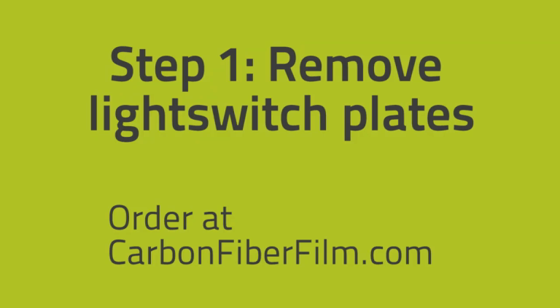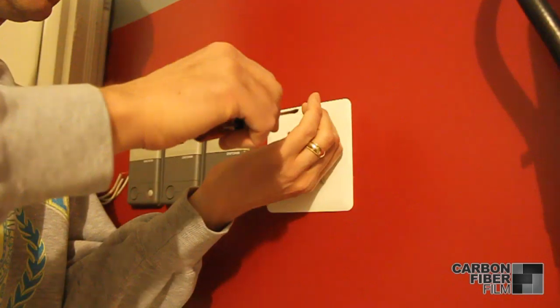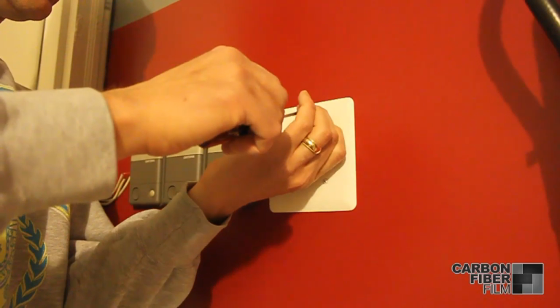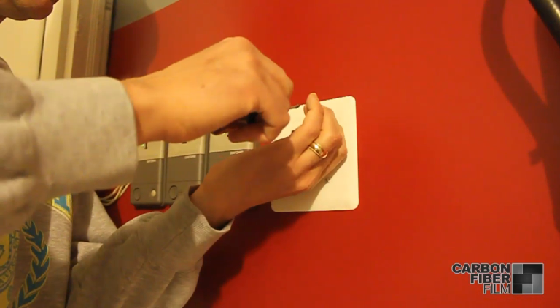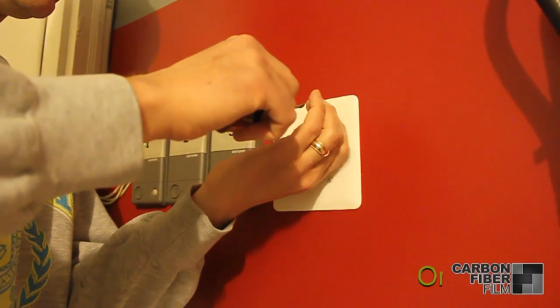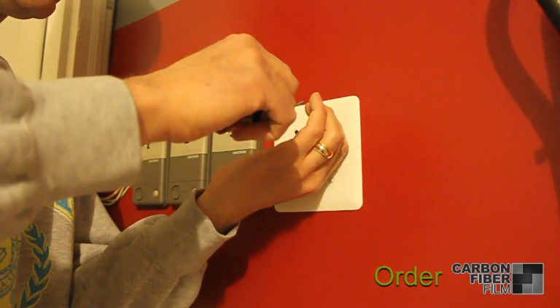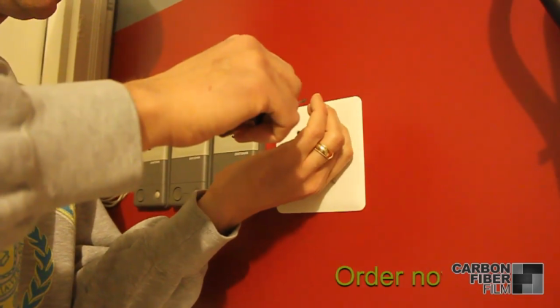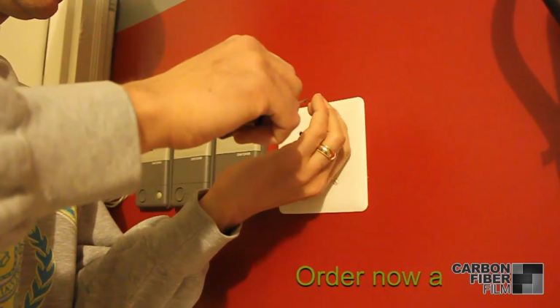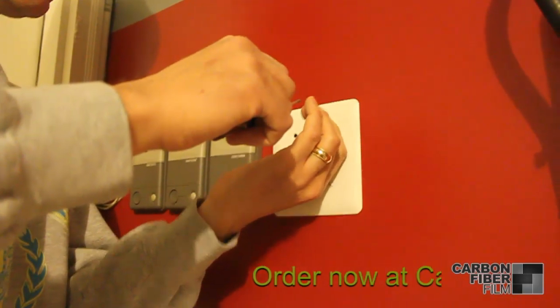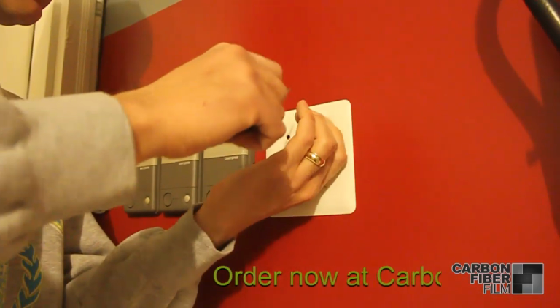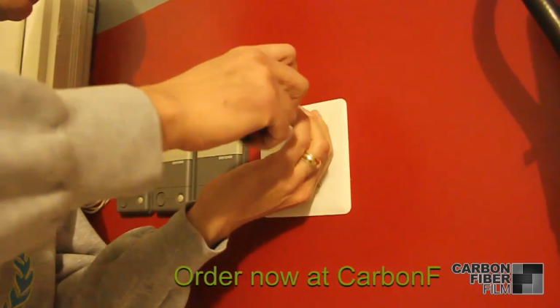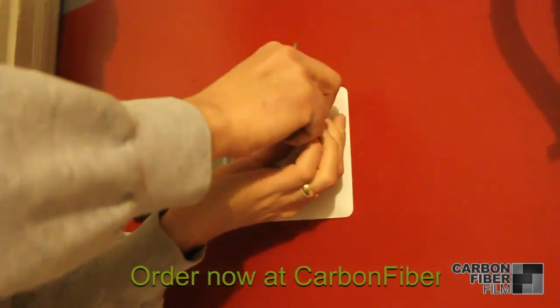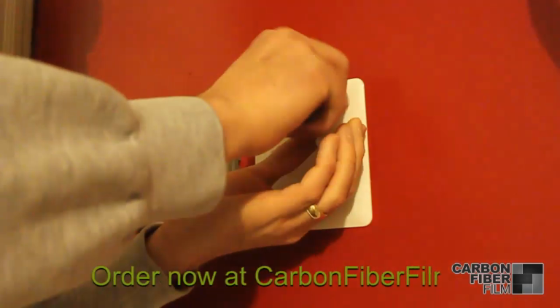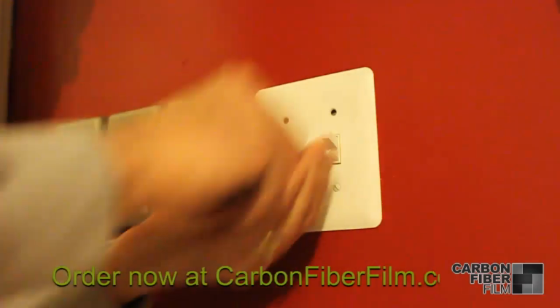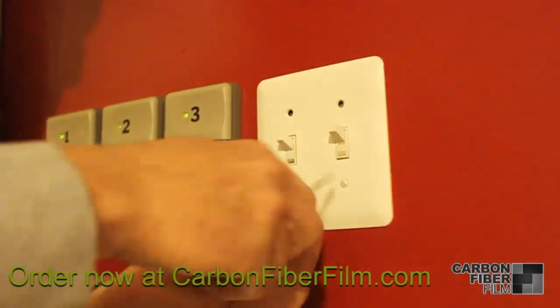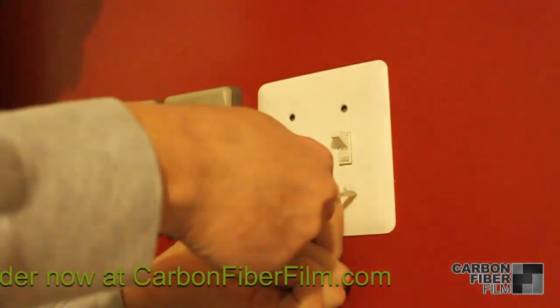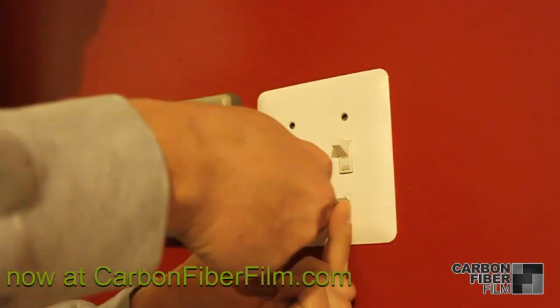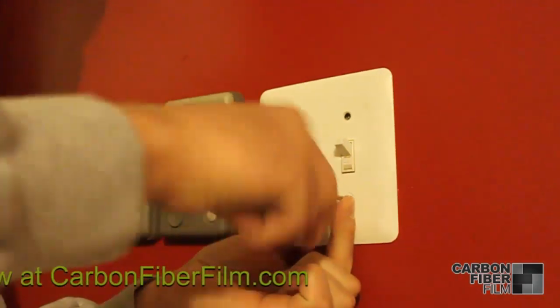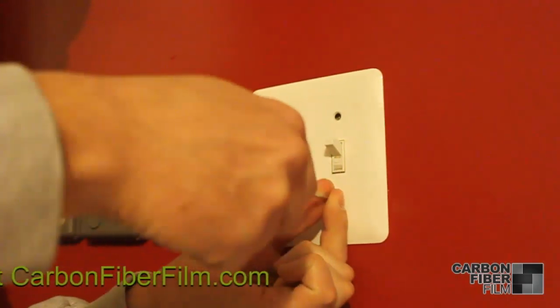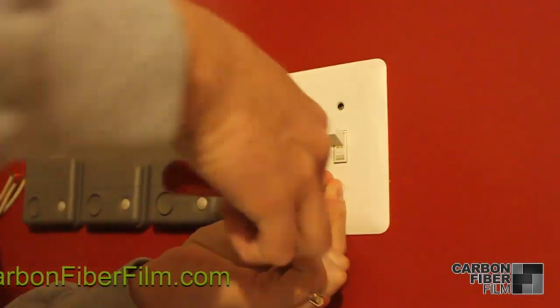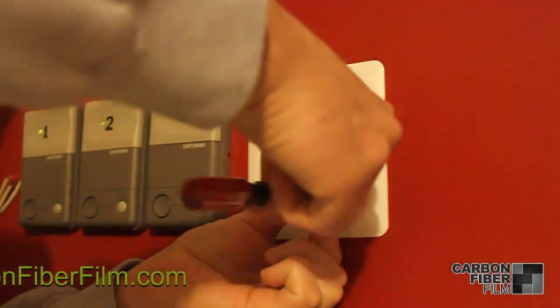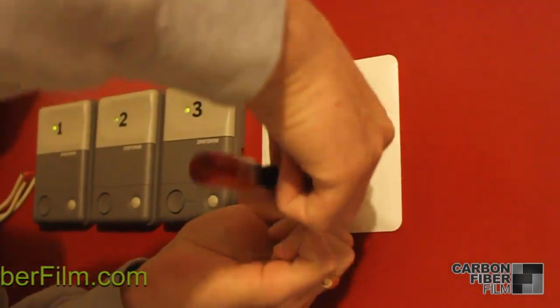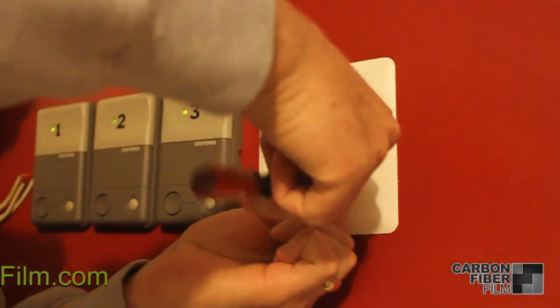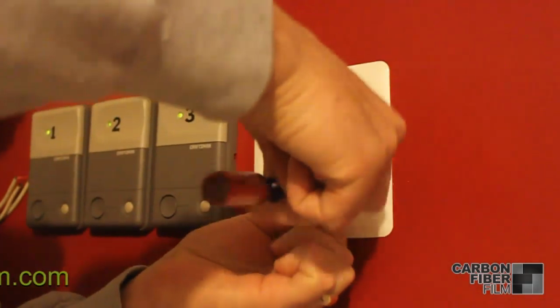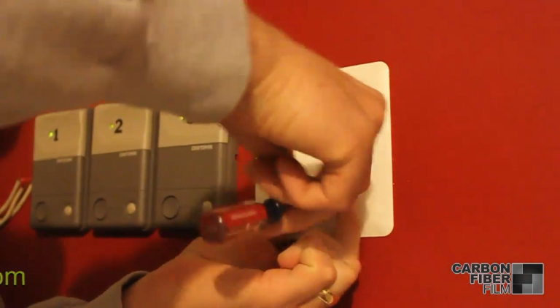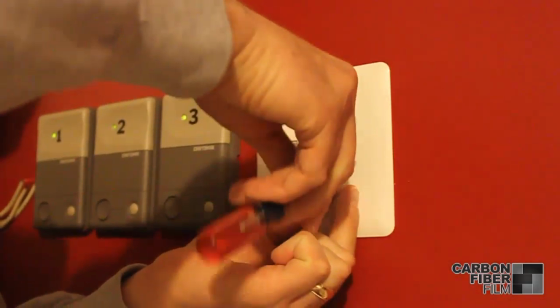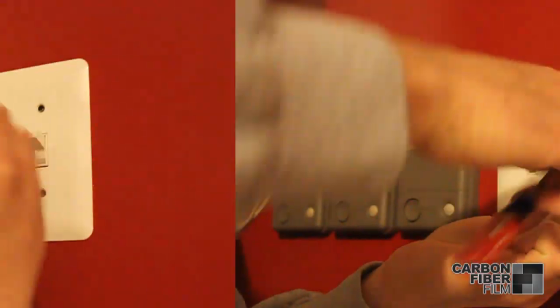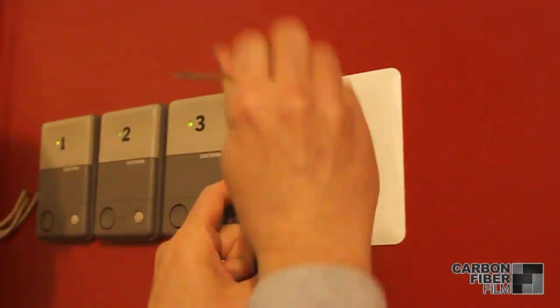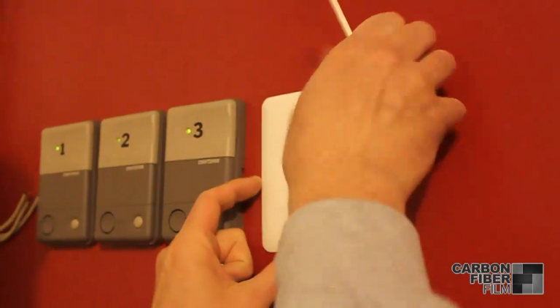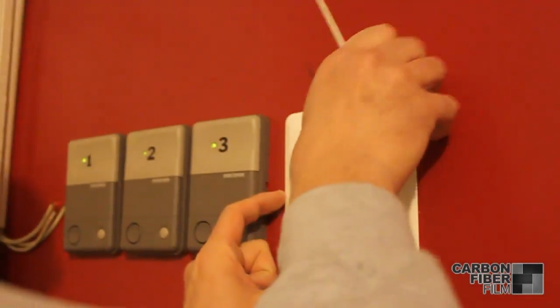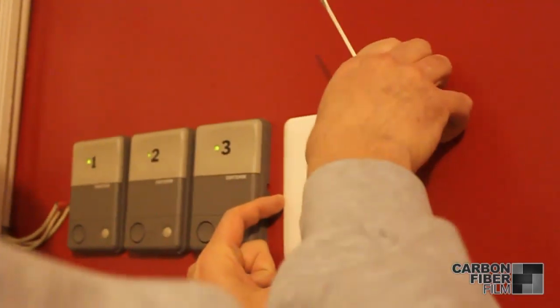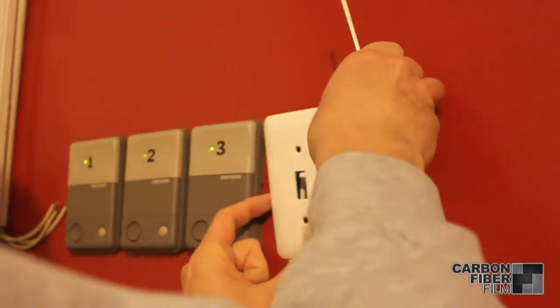The first step is to remove the light switch plate. Make sure to cut off power from your circuit breaker as a safety precaution and simply unscrew the plate off. You may have to pry it off a little bit once the screws are out.